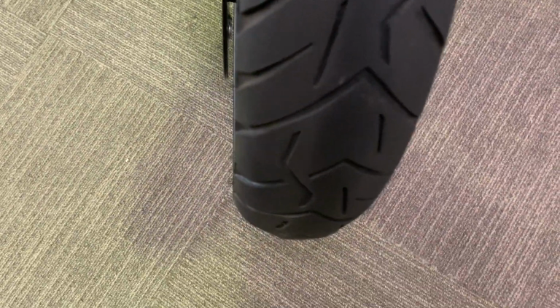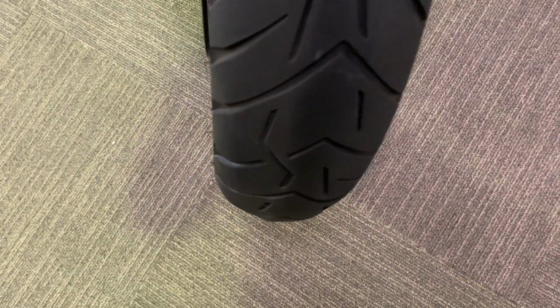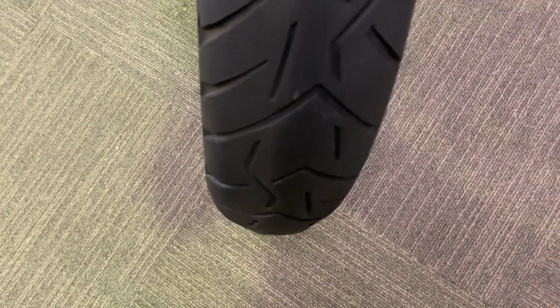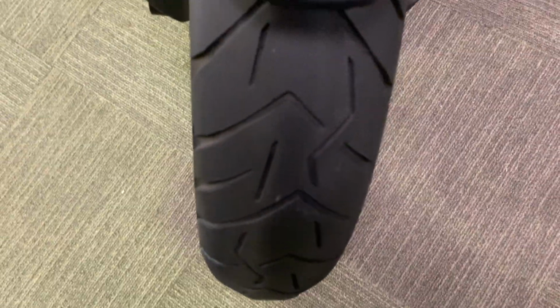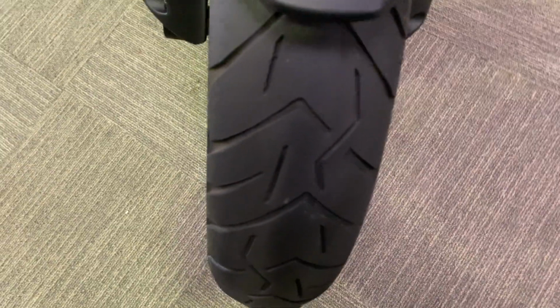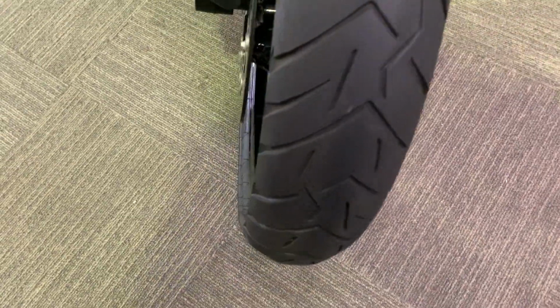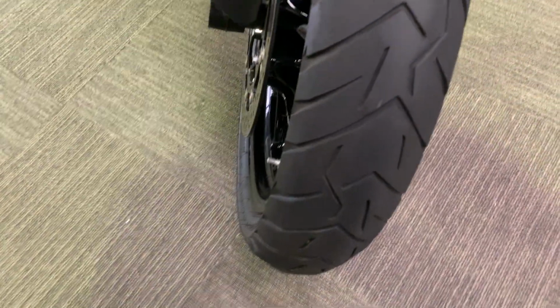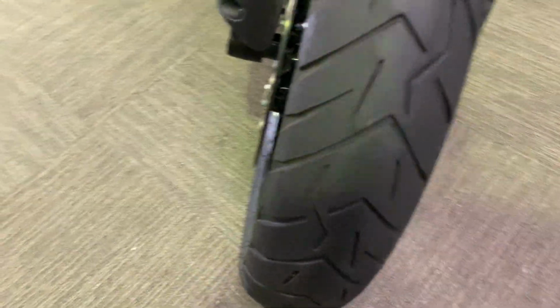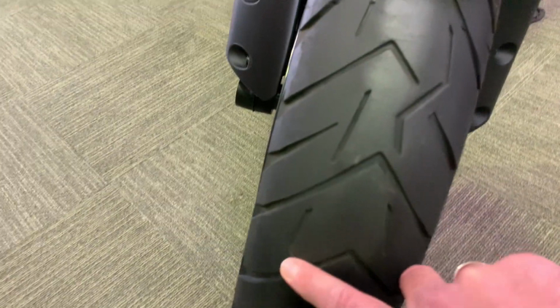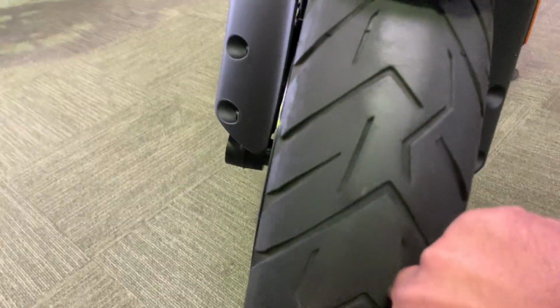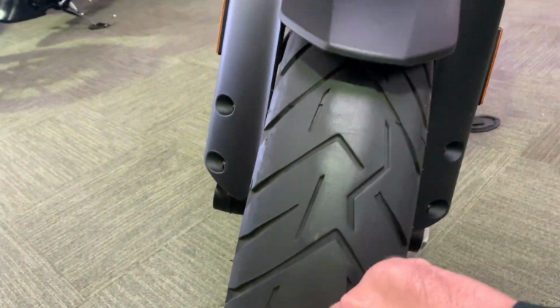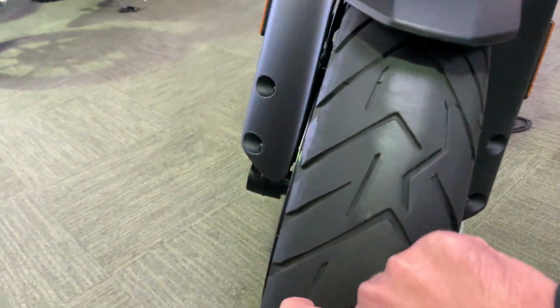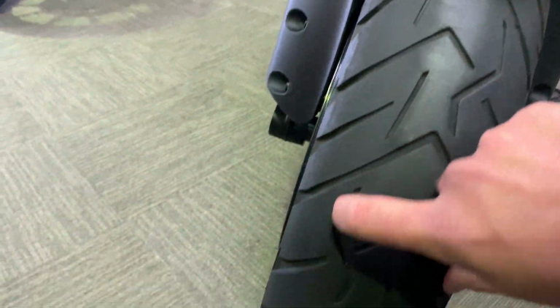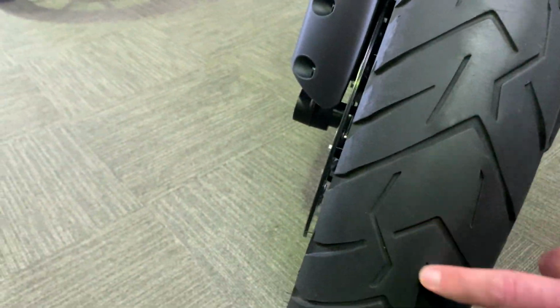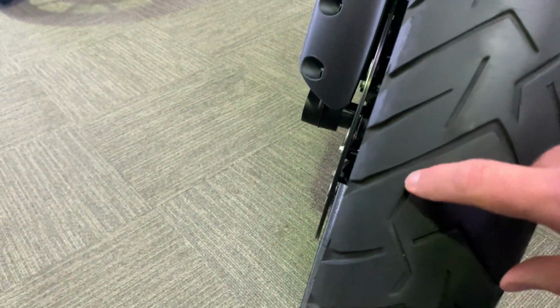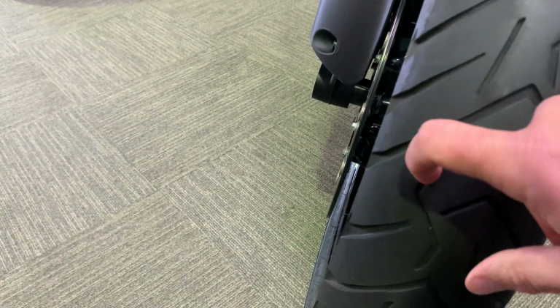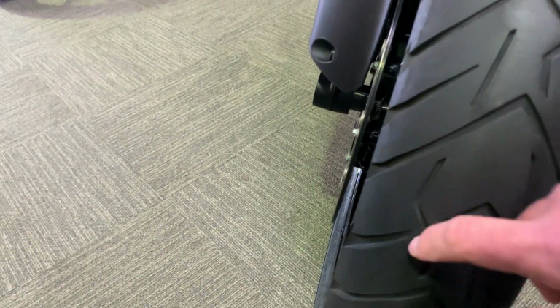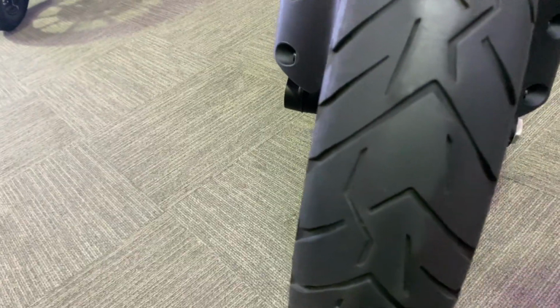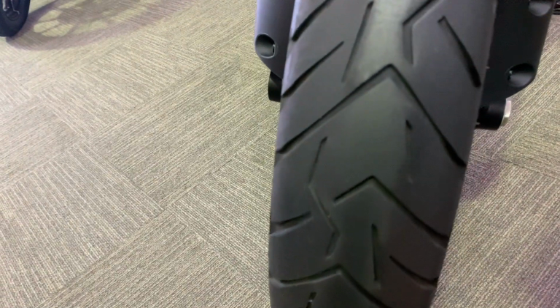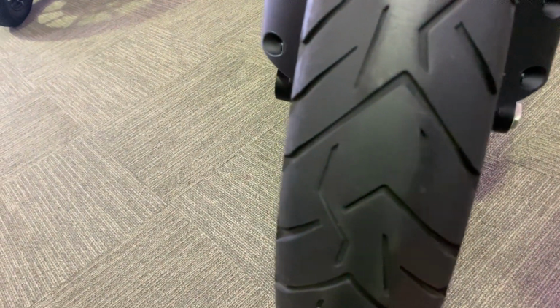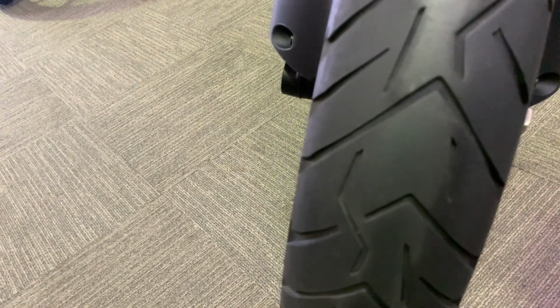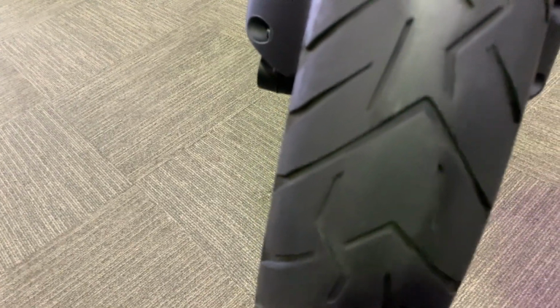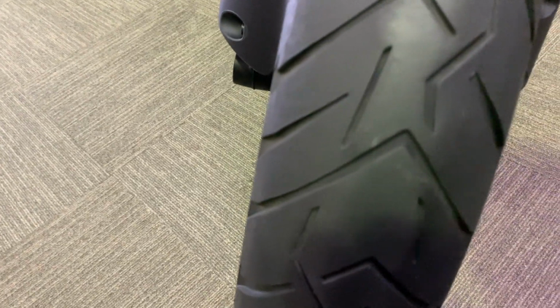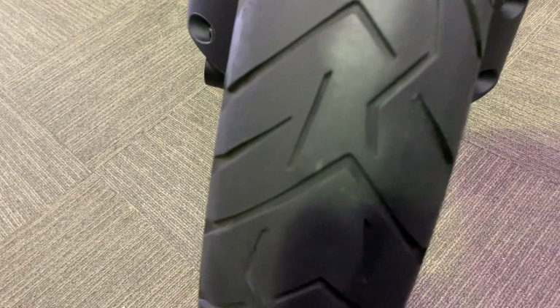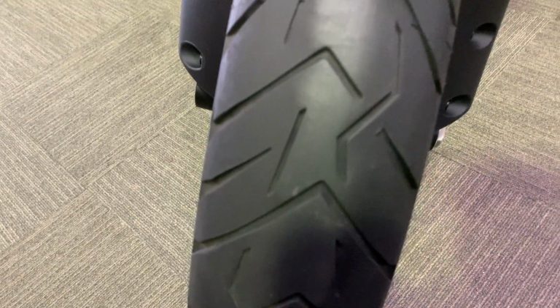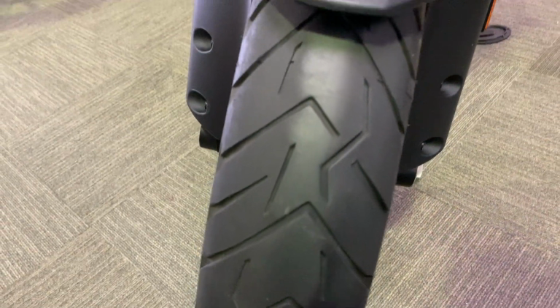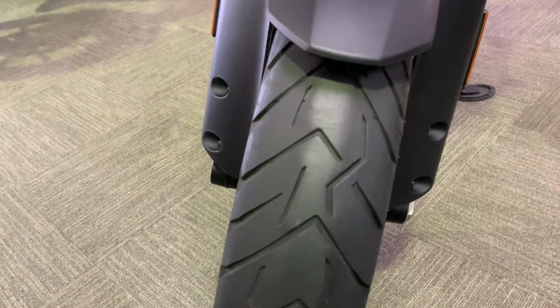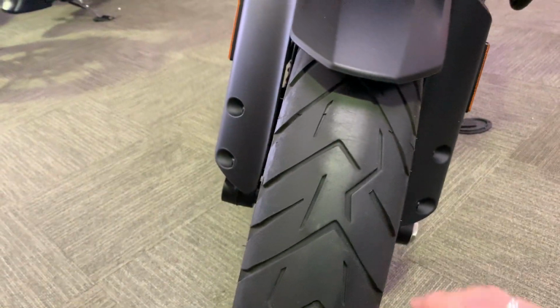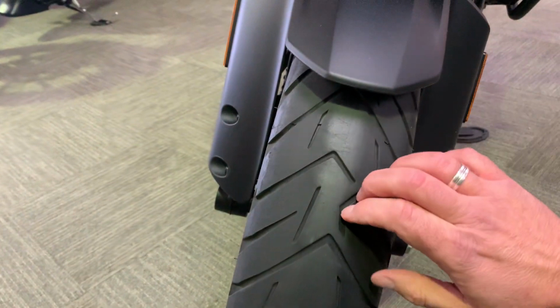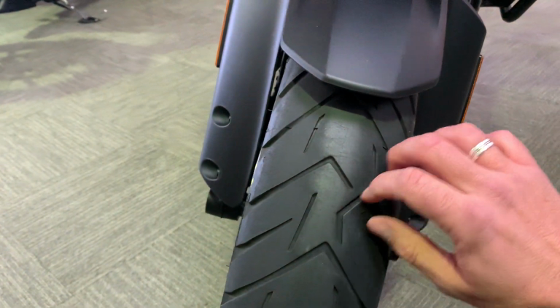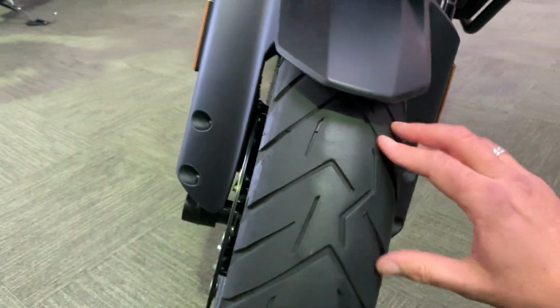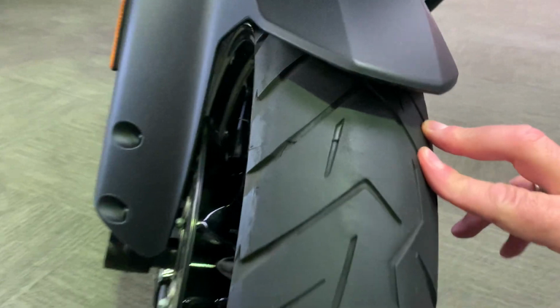The front tire's got loads and loads of tread. There's very slightly a little bit of feathering on the front tire, but nothing significant — as I said, there's loads of tread still.